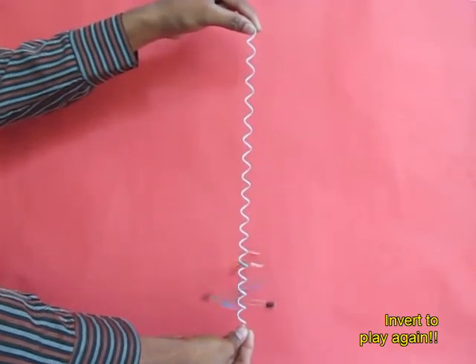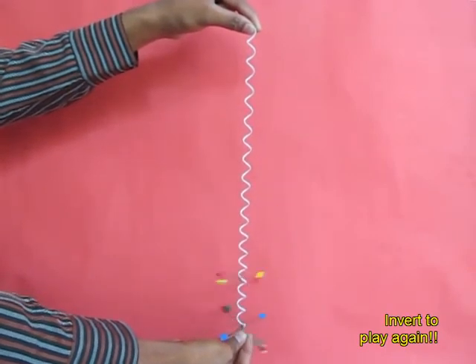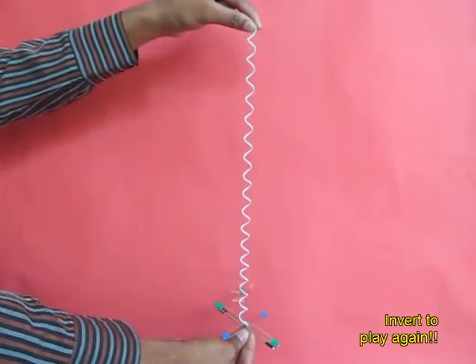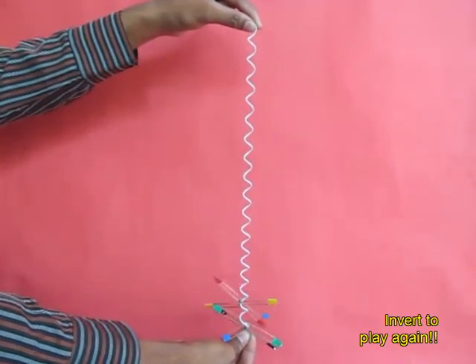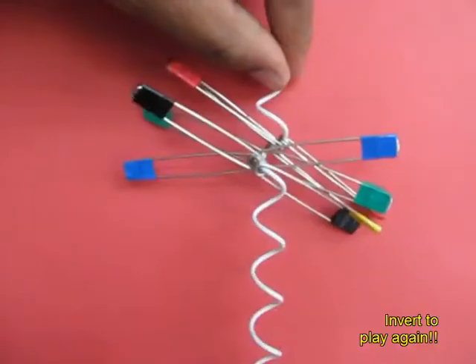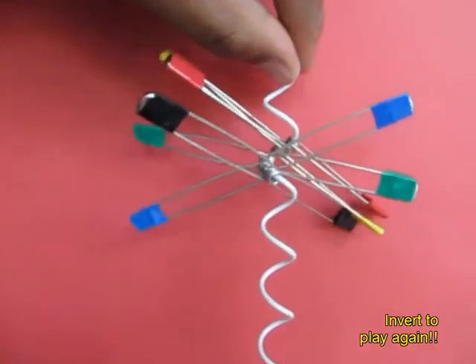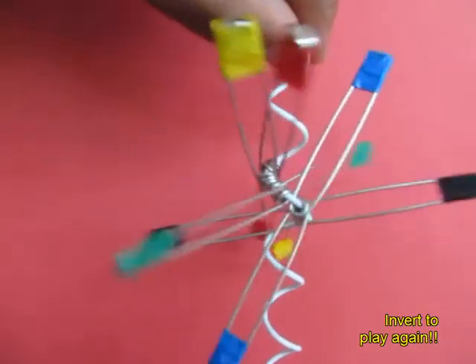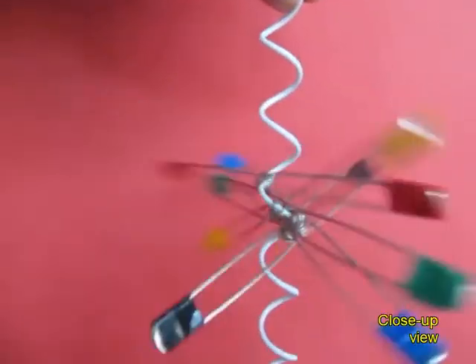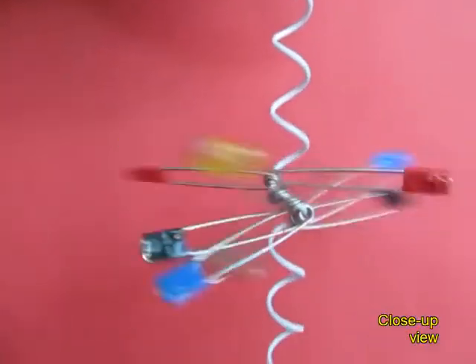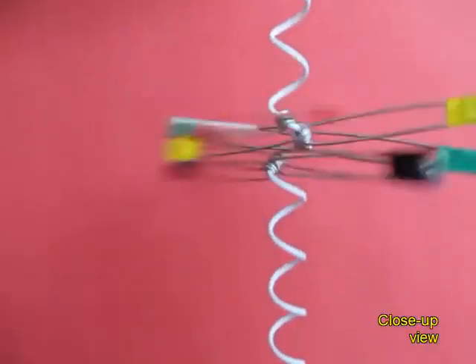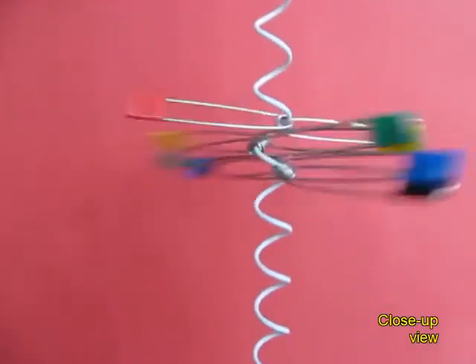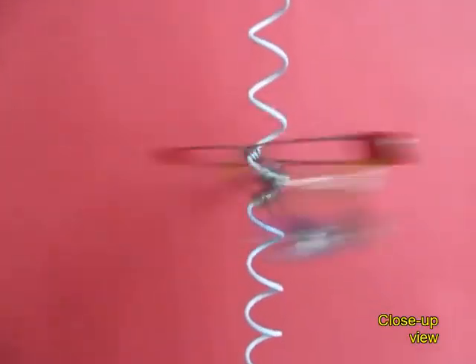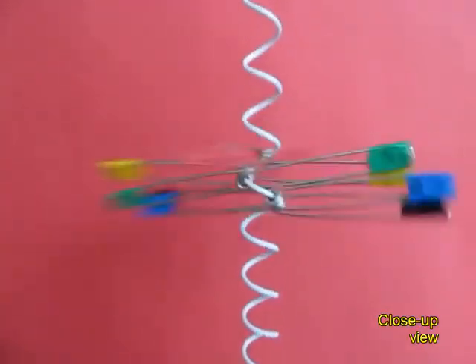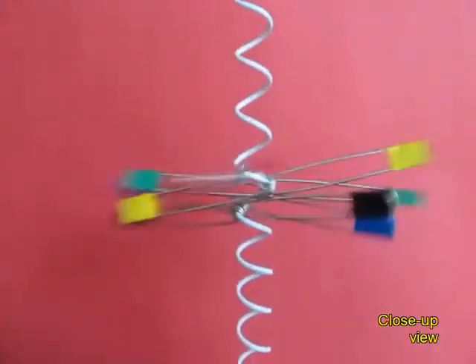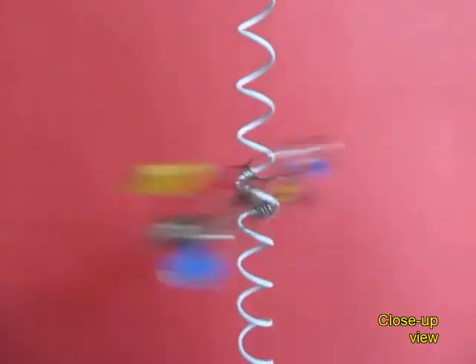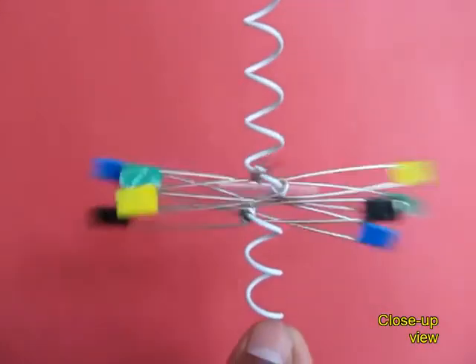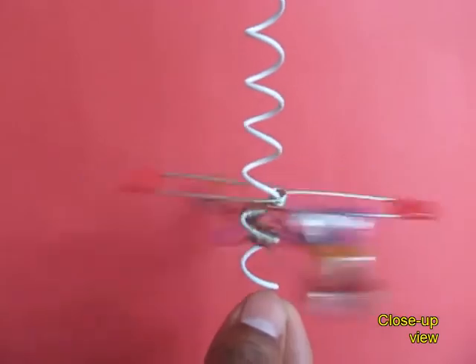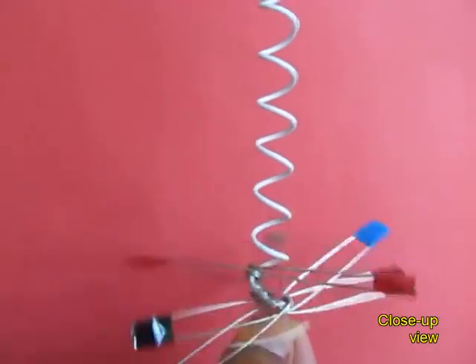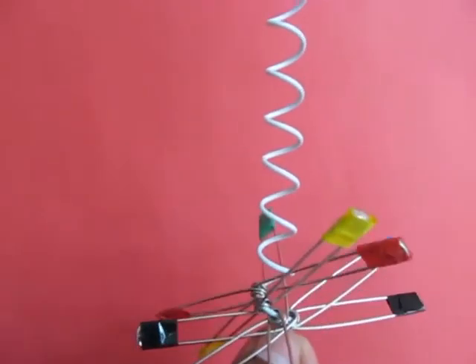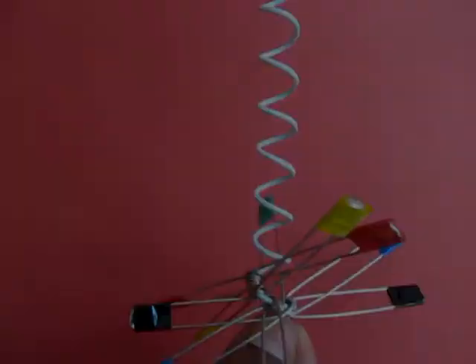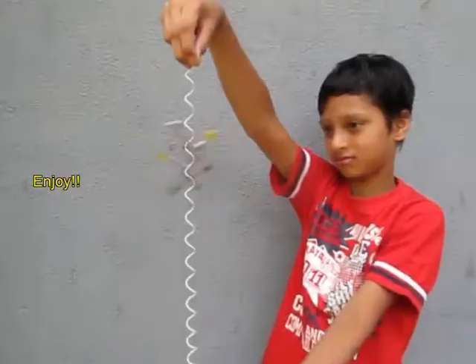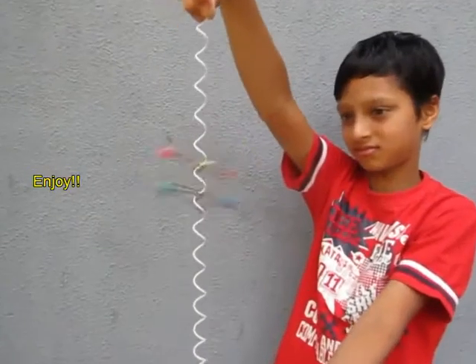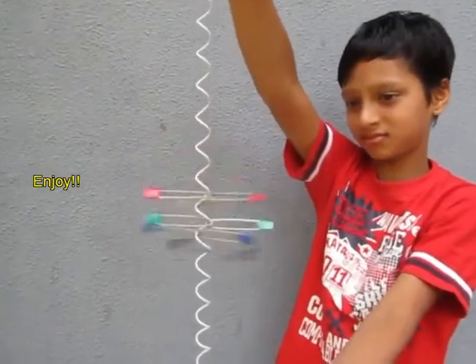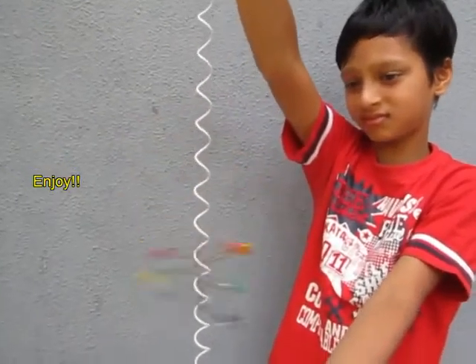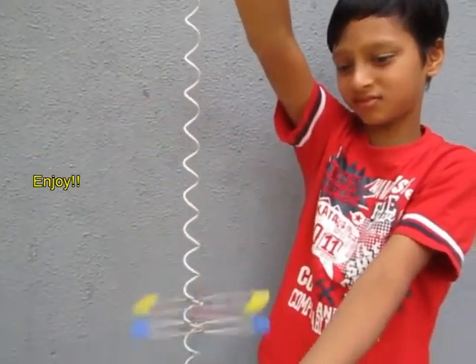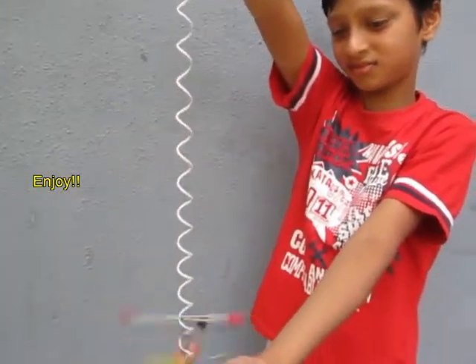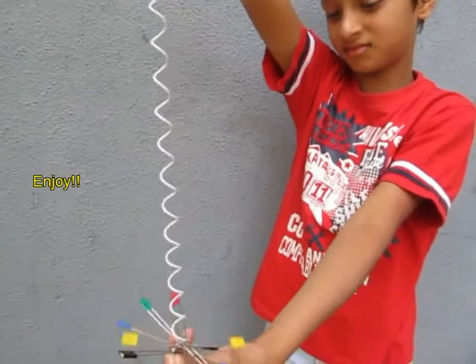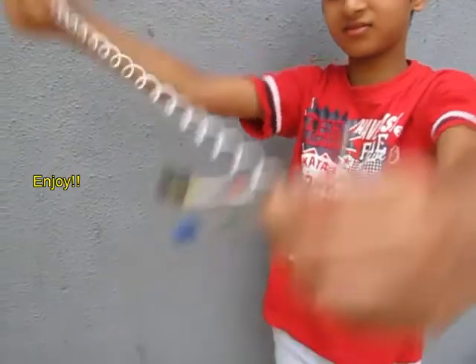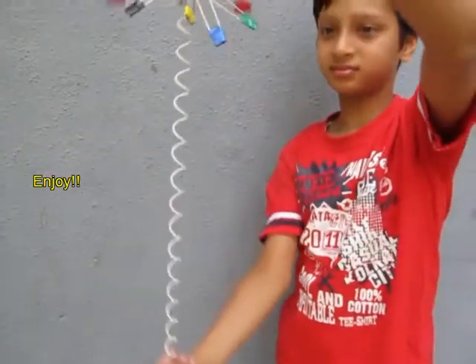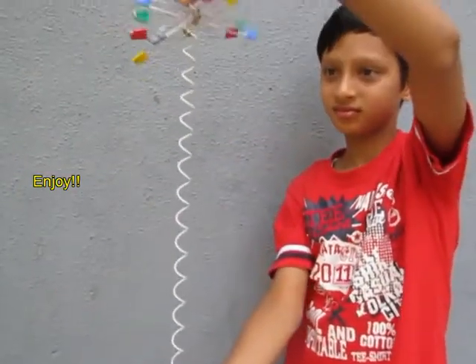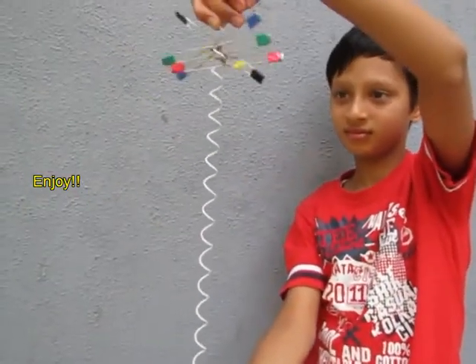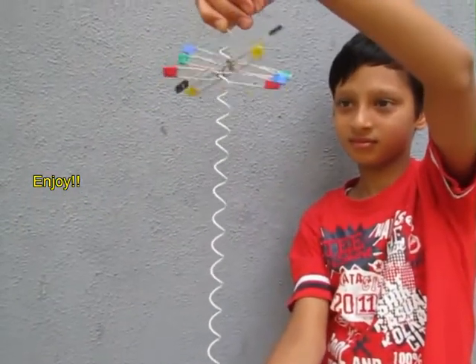But they look absolutely glorious in this close up view — the colorful pins descending down. Here you can see this boy enjoying this game very much.